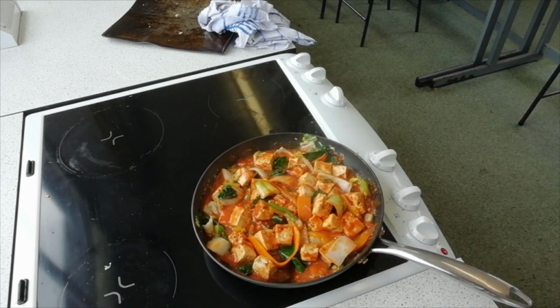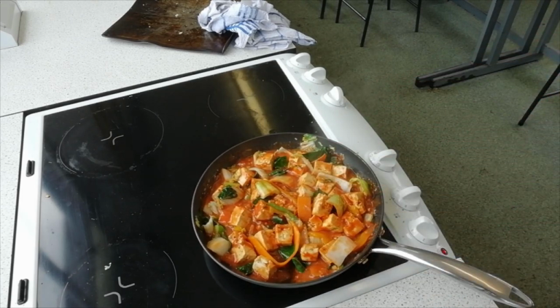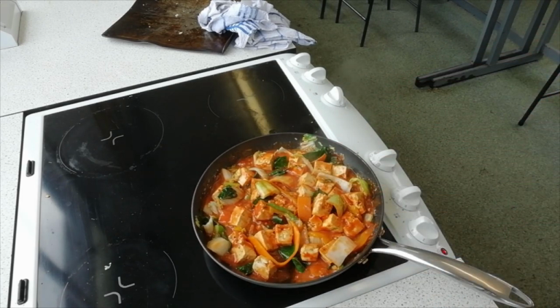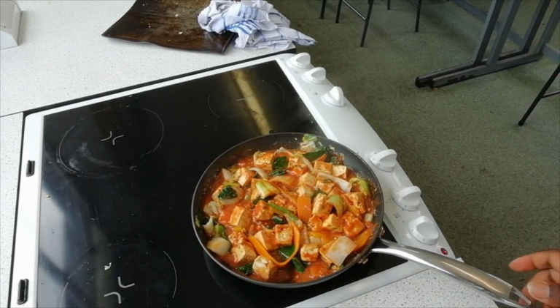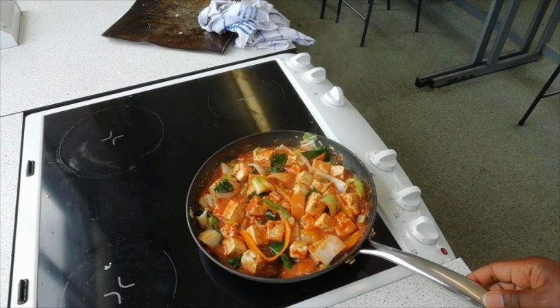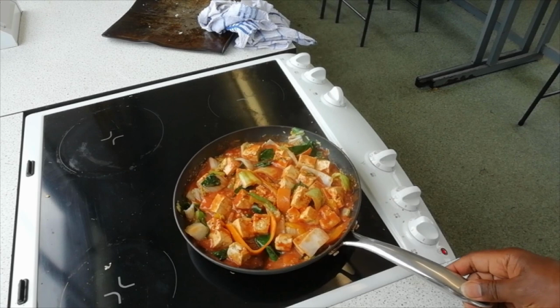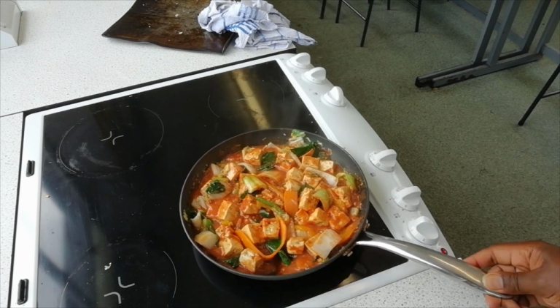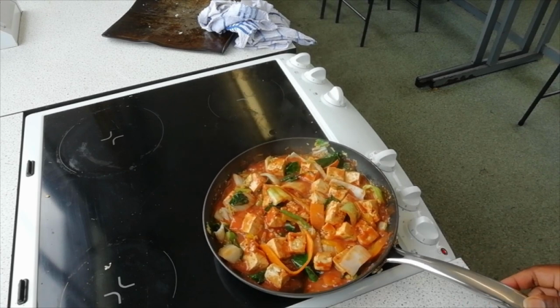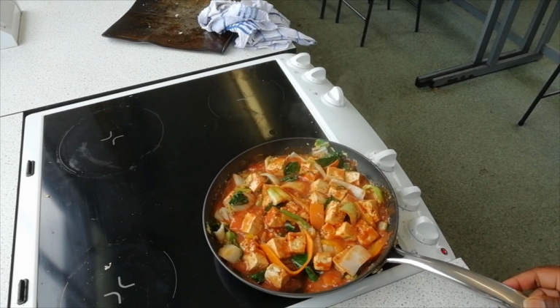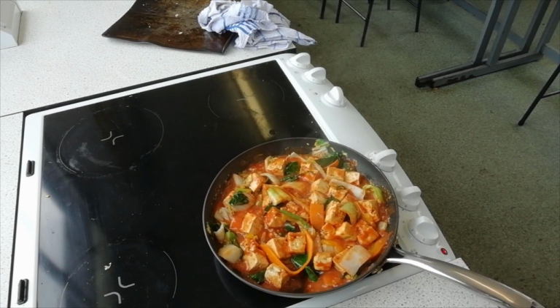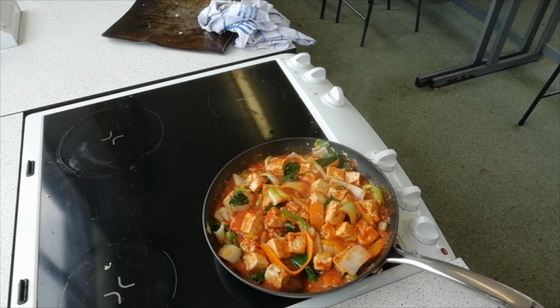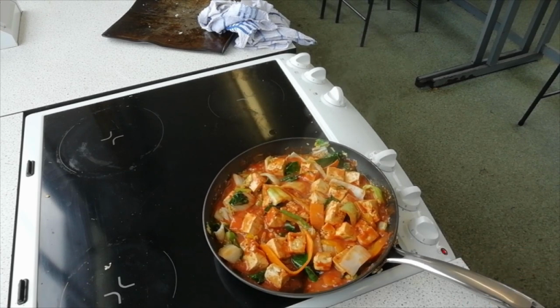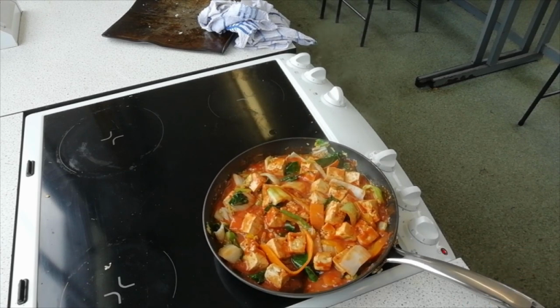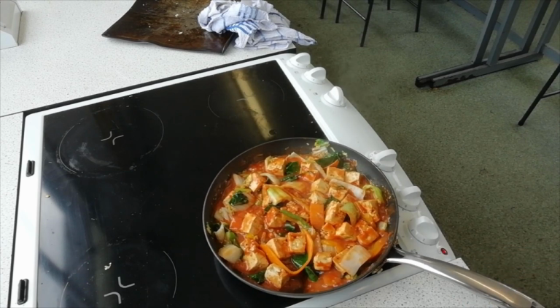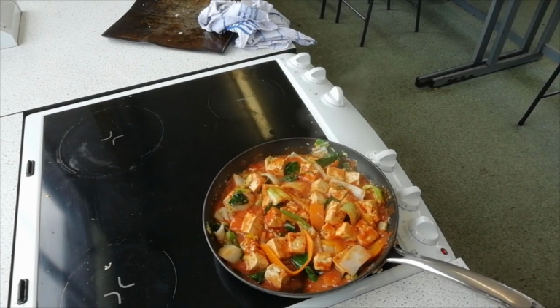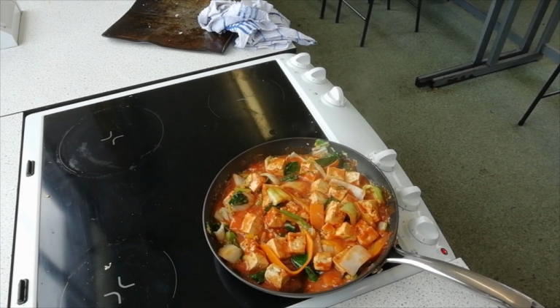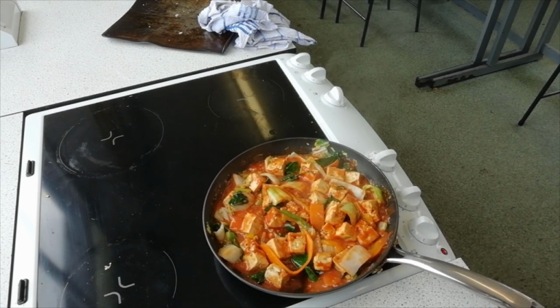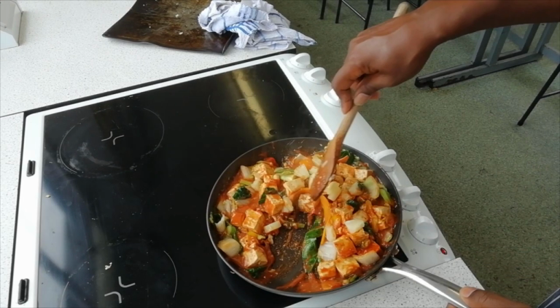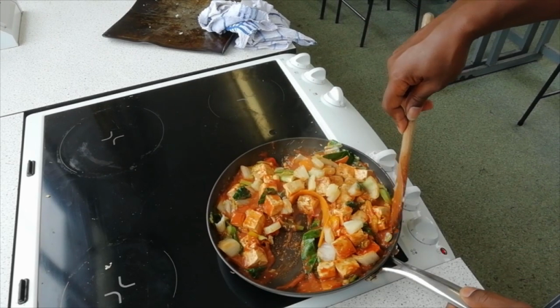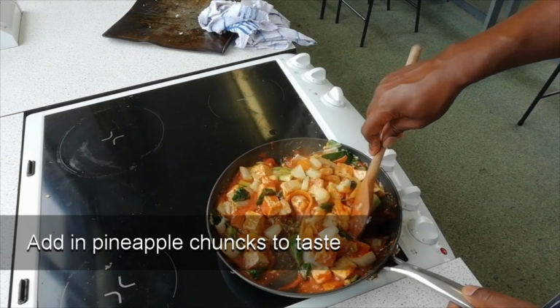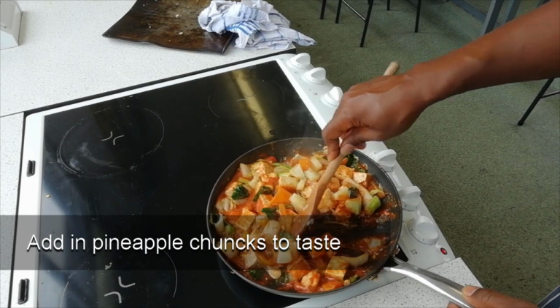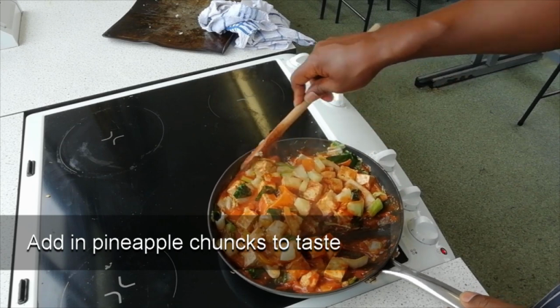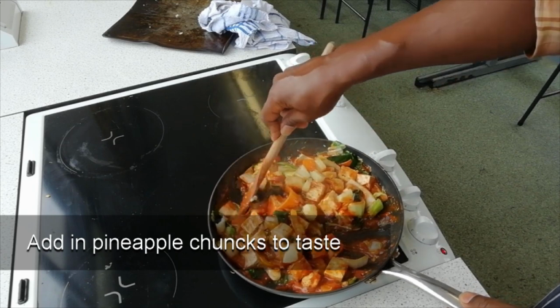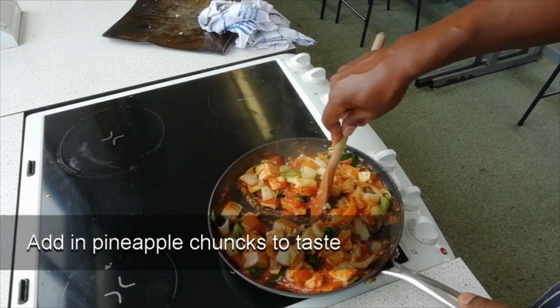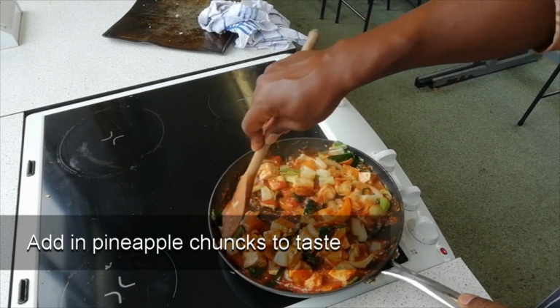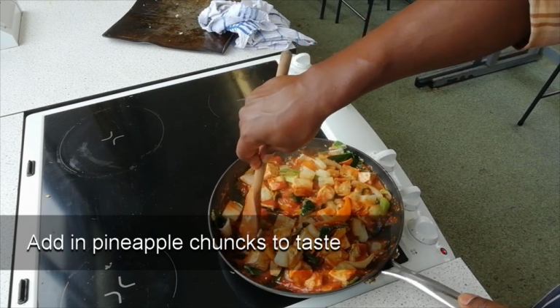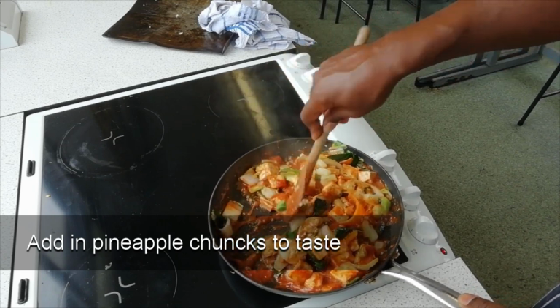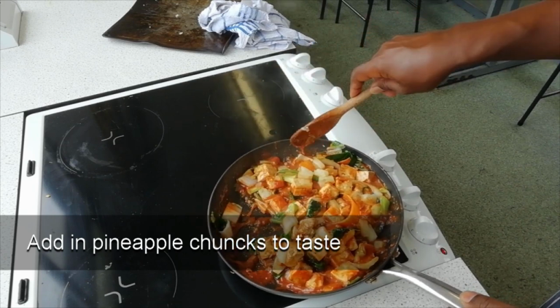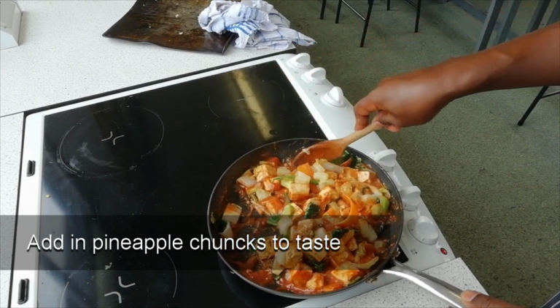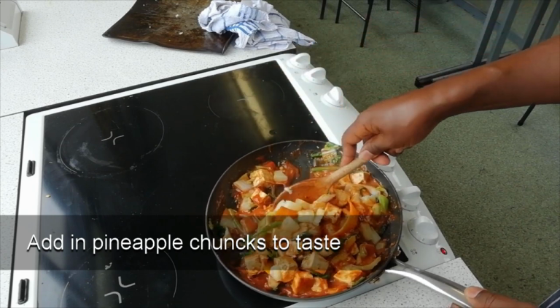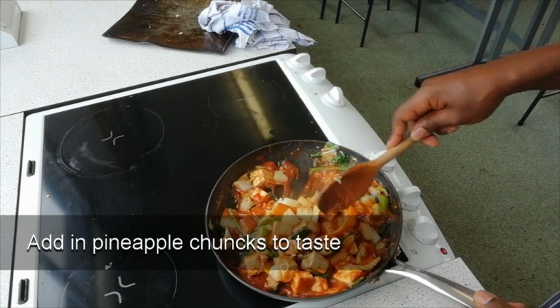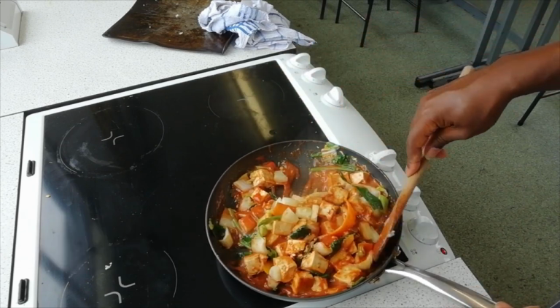Bring the mixture to a boil then reduce down to a simmer for five minutes. If your mixture gets too thick then add a little water. Make sure you keep stirring throughout to prevent the contents from sticking to the bottom of the pan.